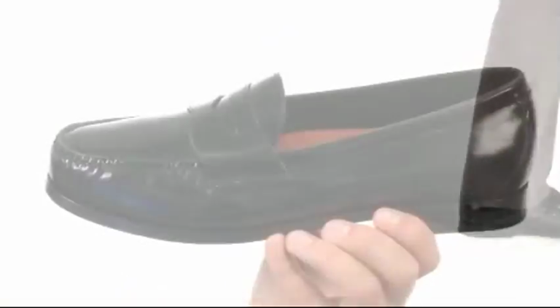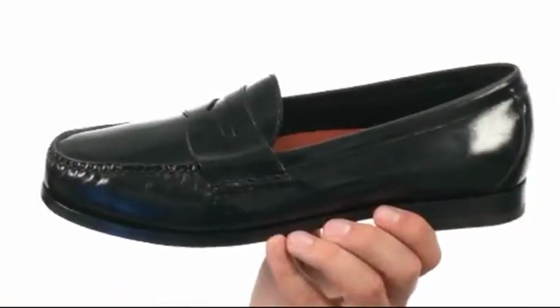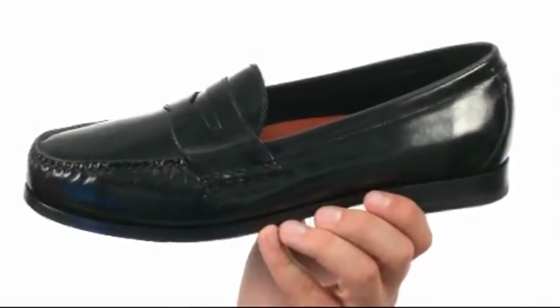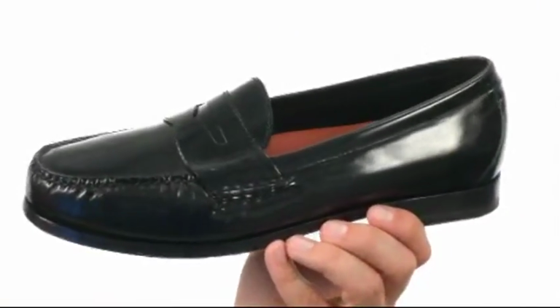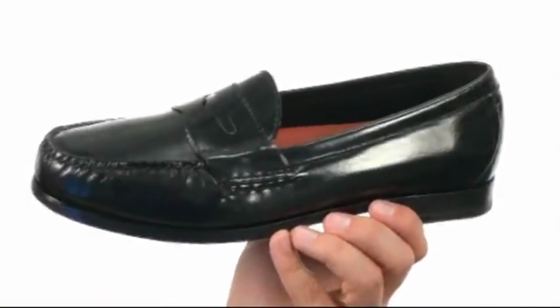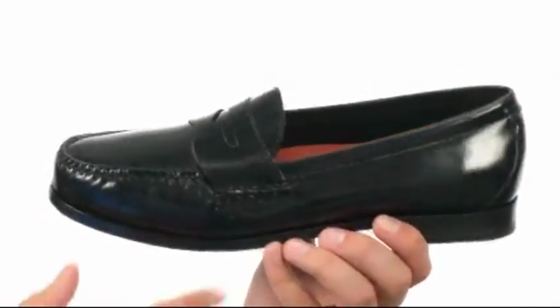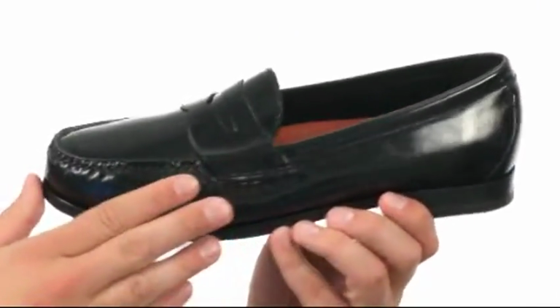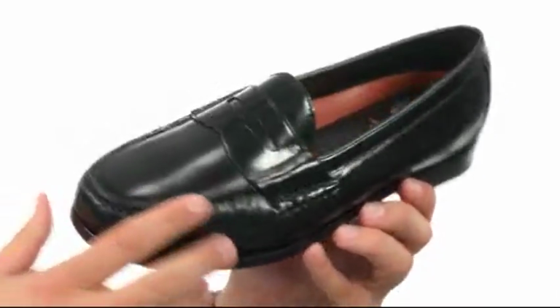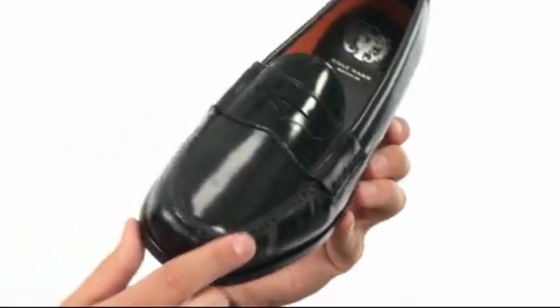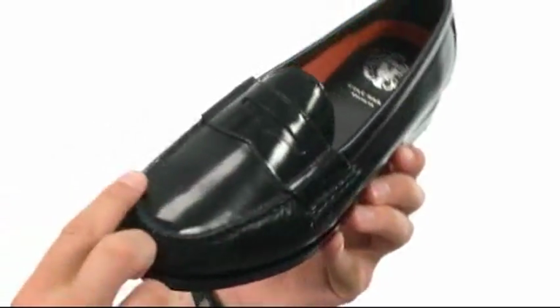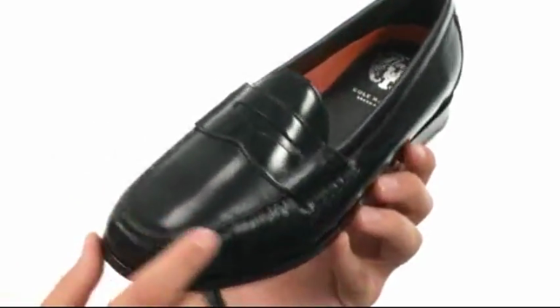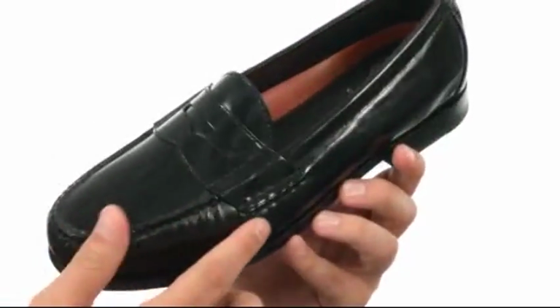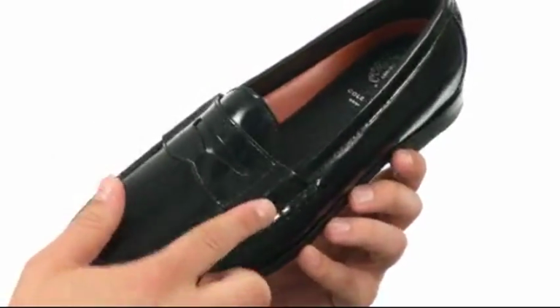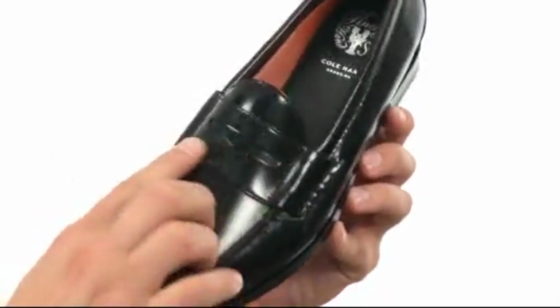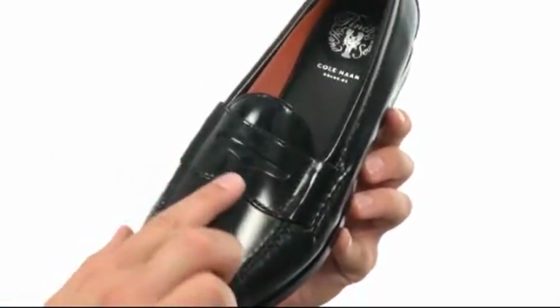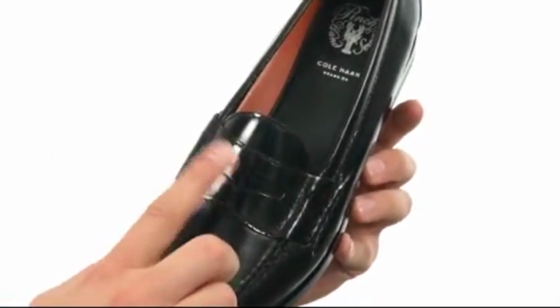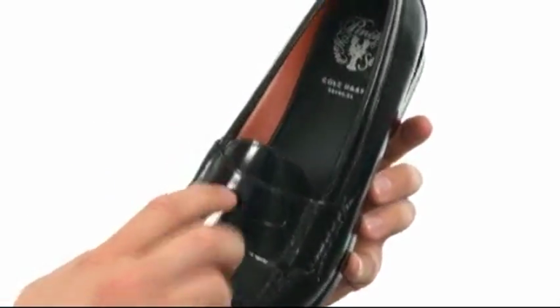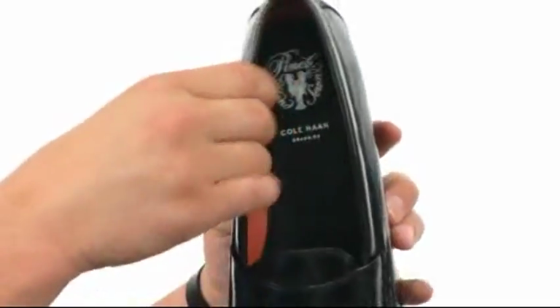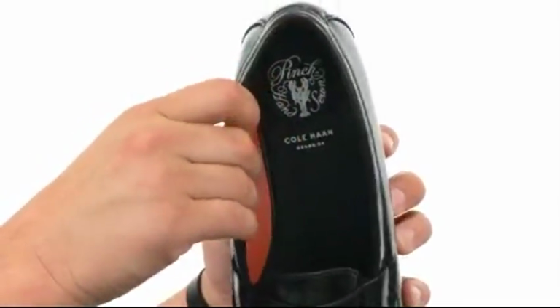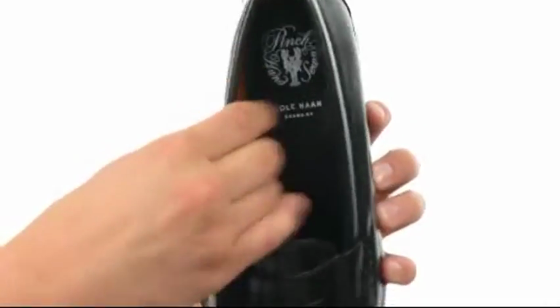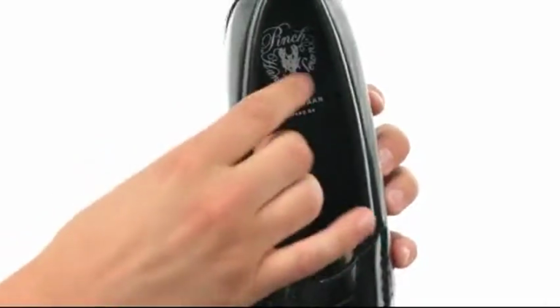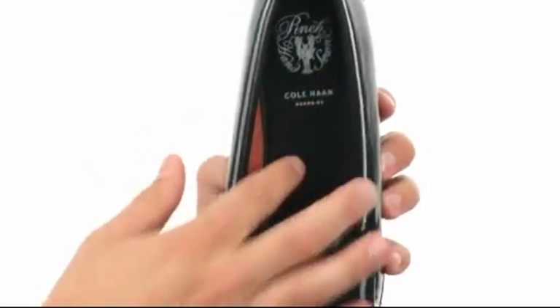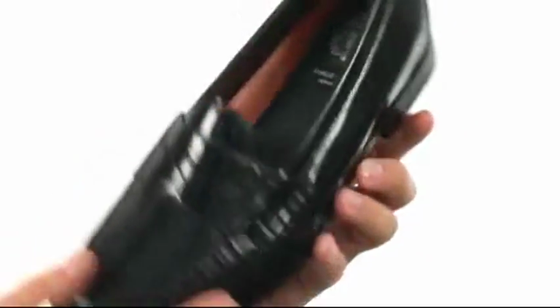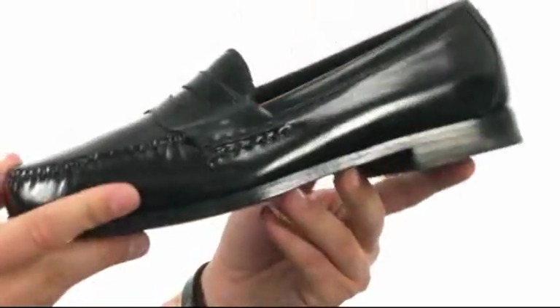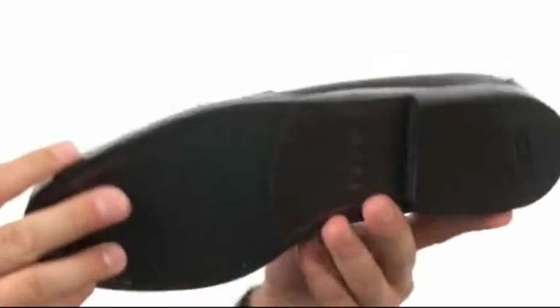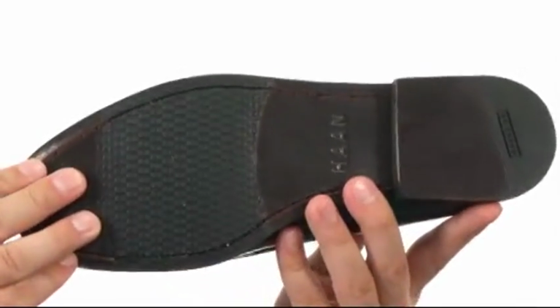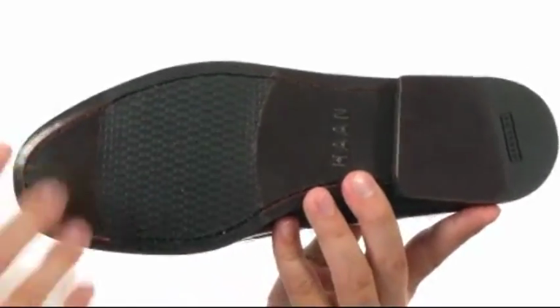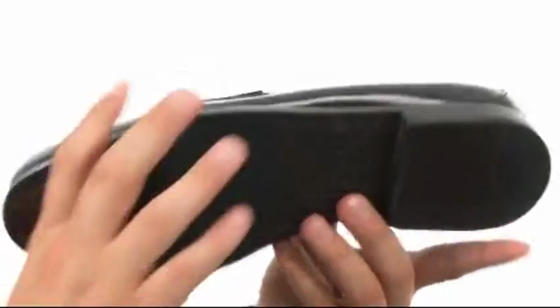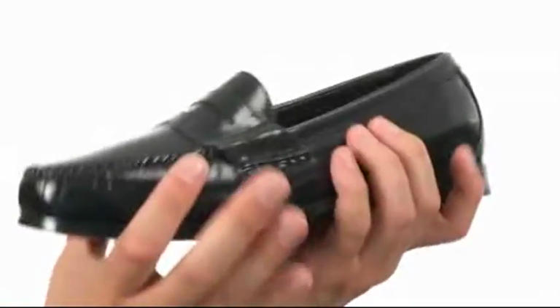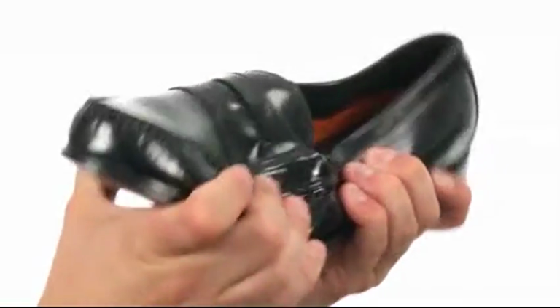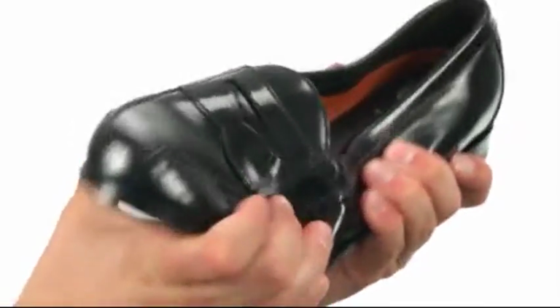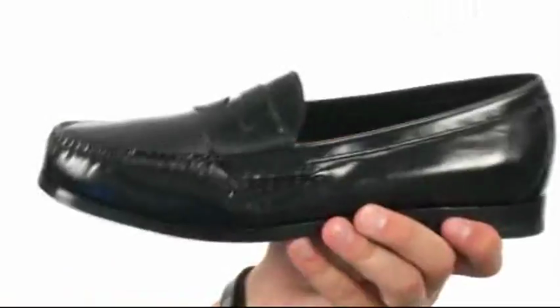These great-looking shoes have a really nice durable leather upper with a mock toe design in the front. There's a vamp strap with a penny keeper detail, a soft breathable lining on the inside, and lots of comfort in the footbed. Down on the bottom we have a really durable outsole that has great flexibility.